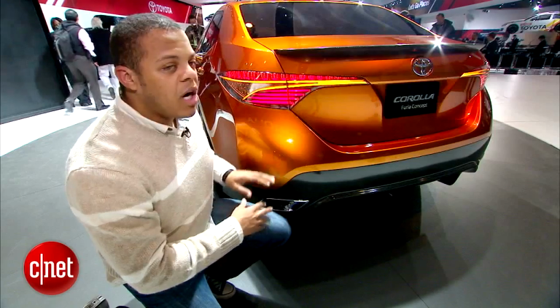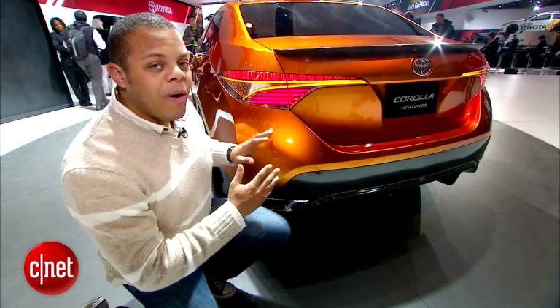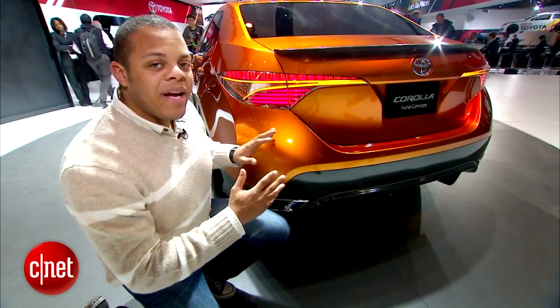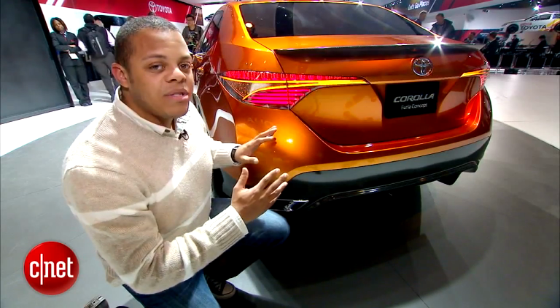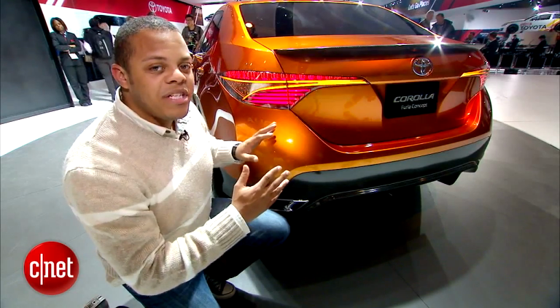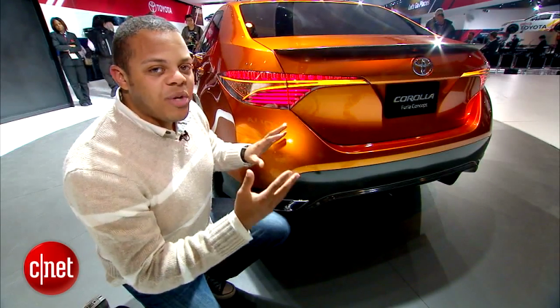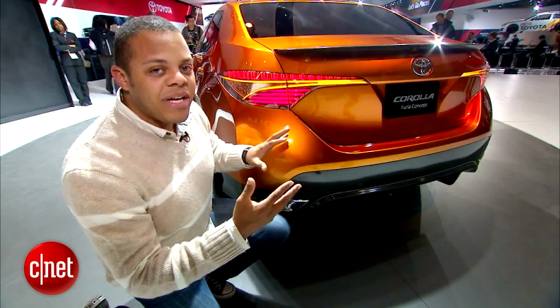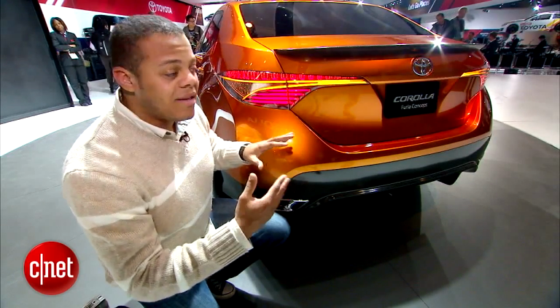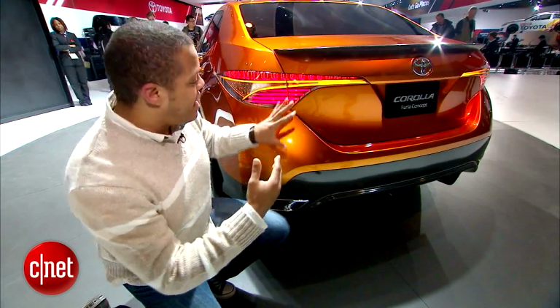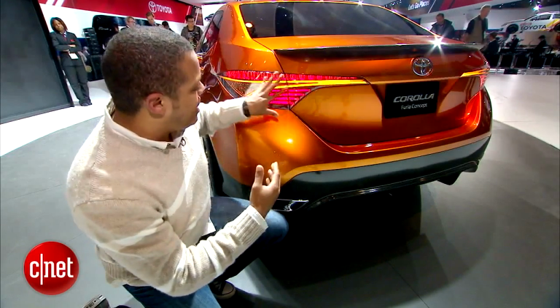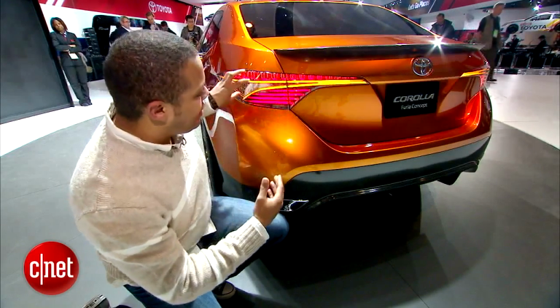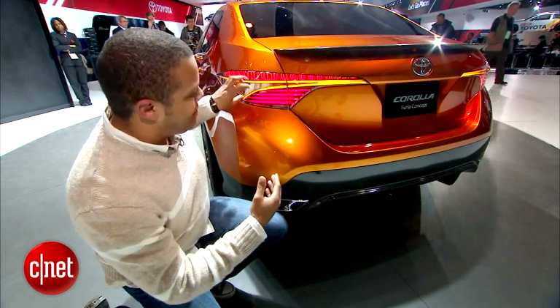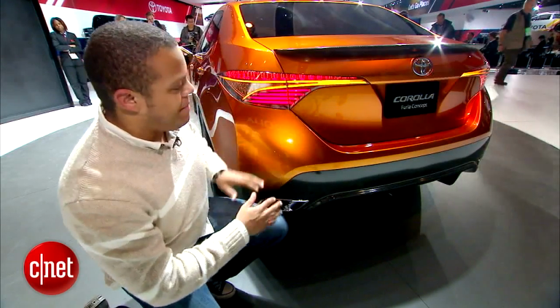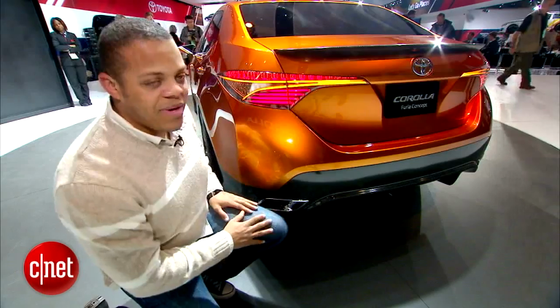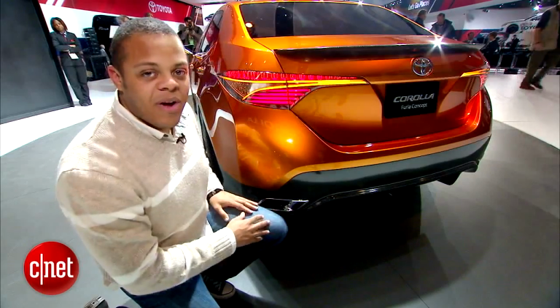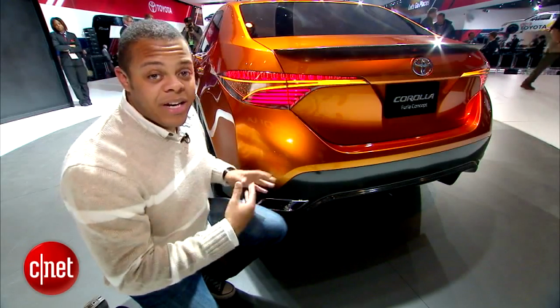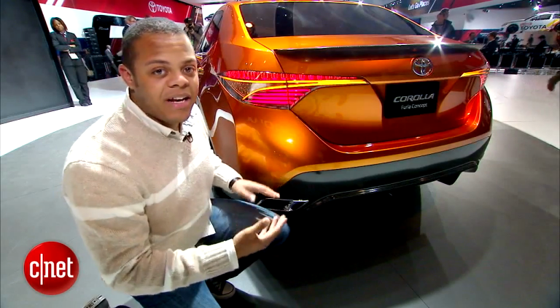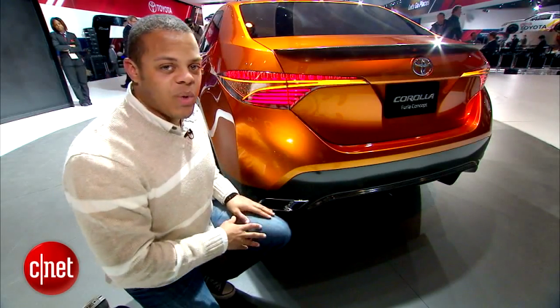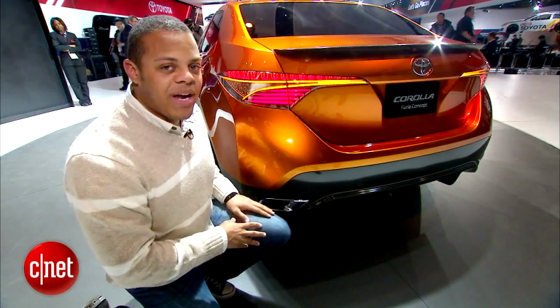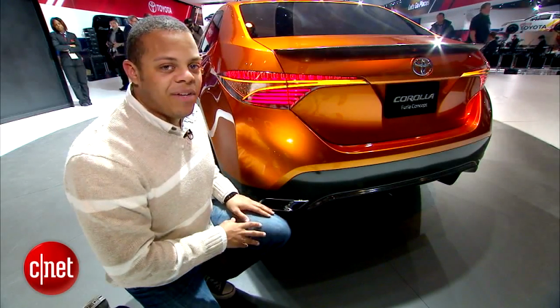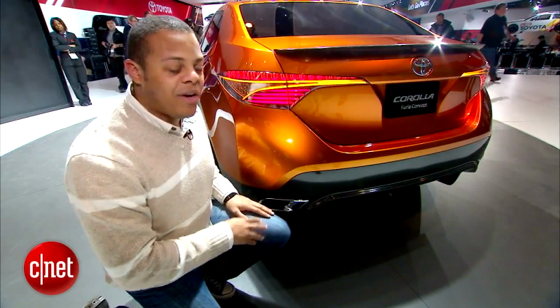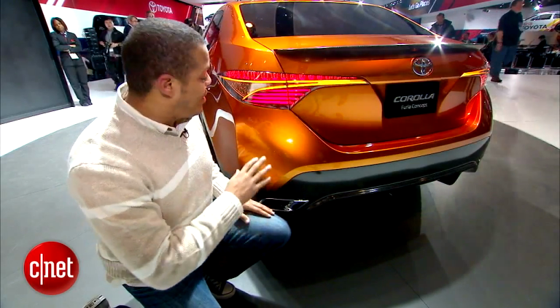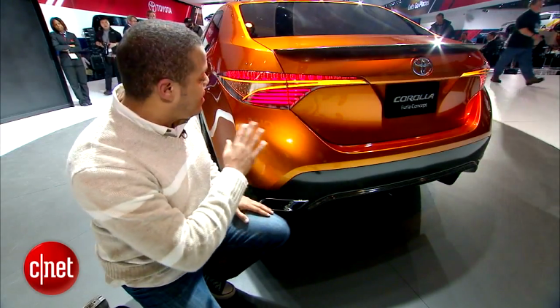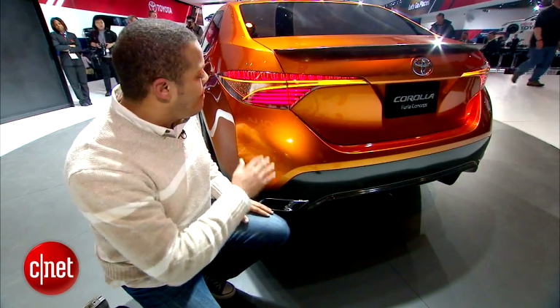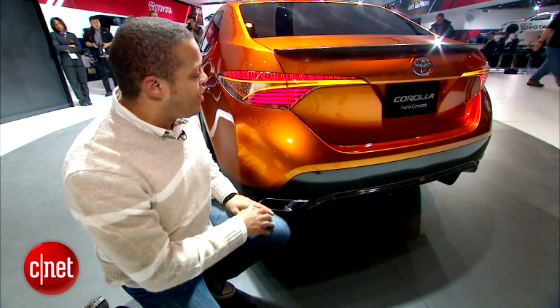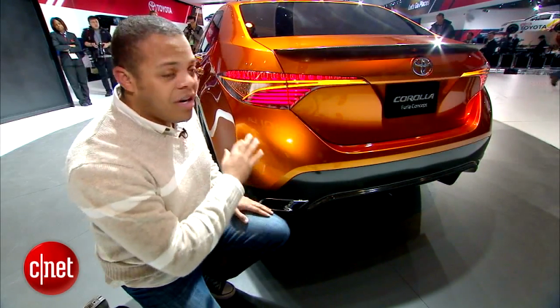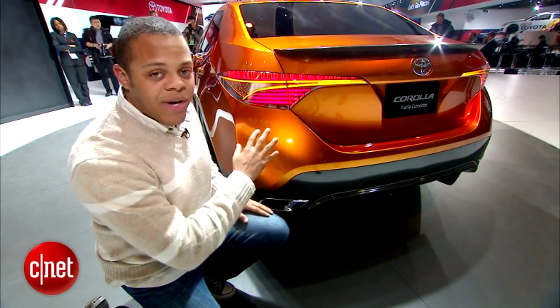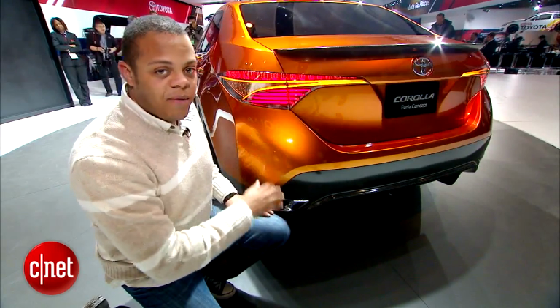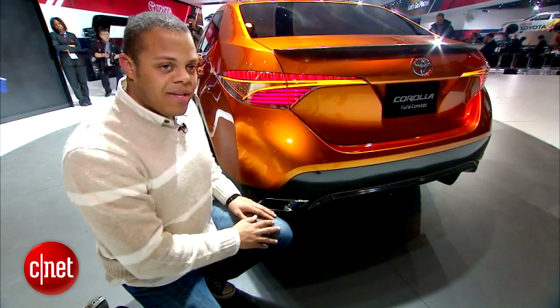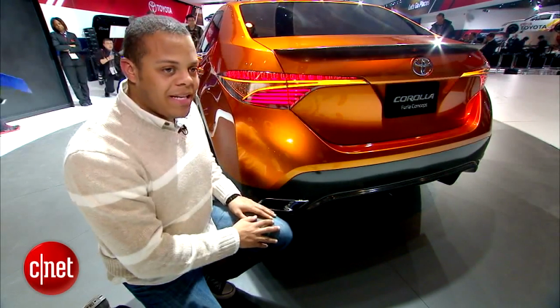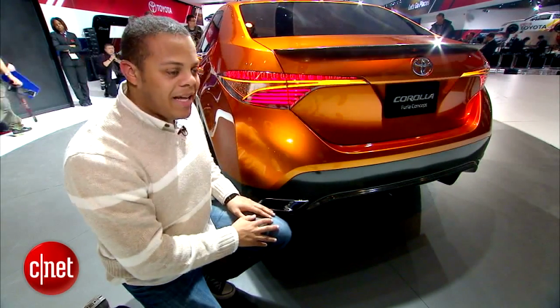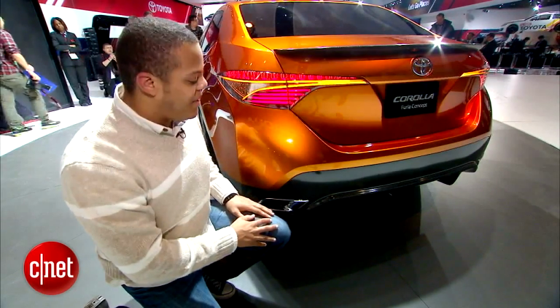Around back, you'll see generally the same tail lamp shape that we saw again in the Toyota Avalon, although this is a lot more aggressive with these LED elements.